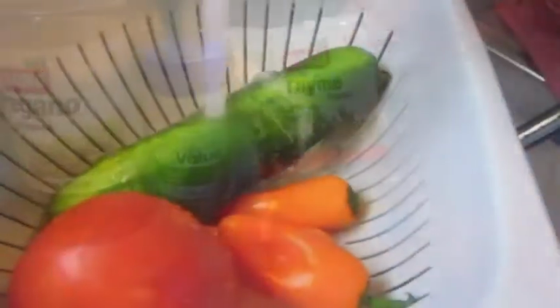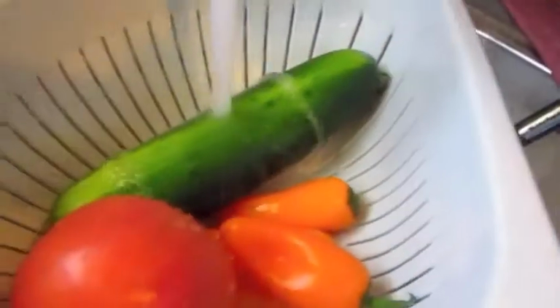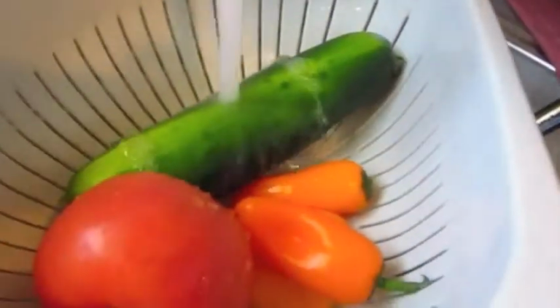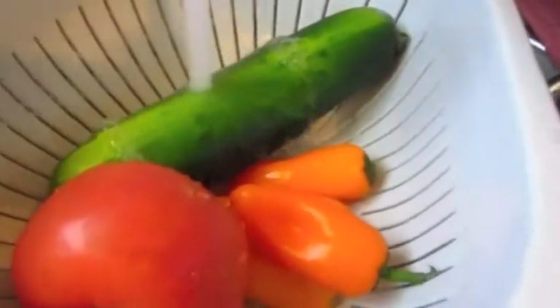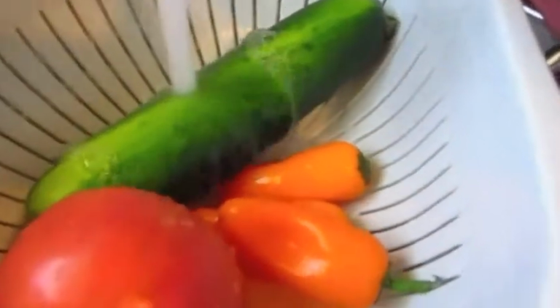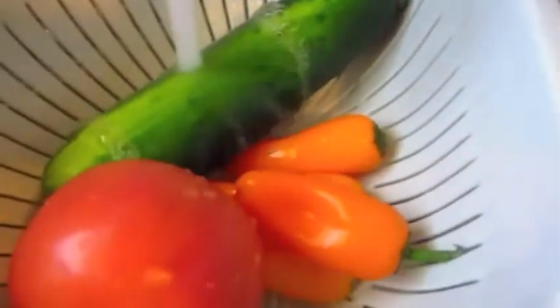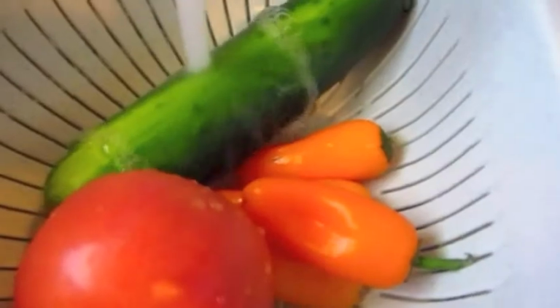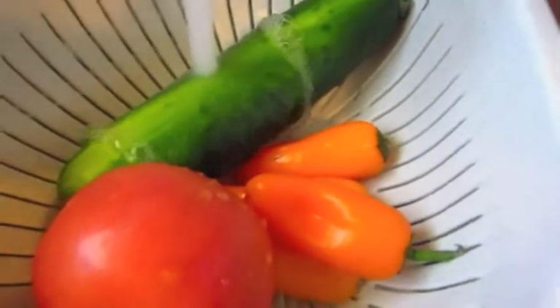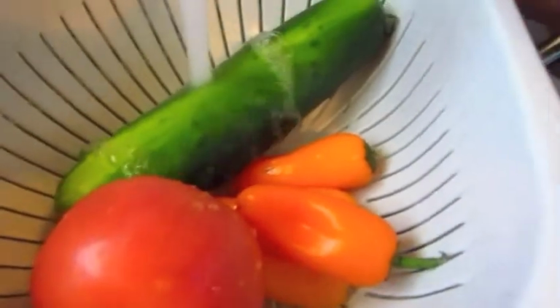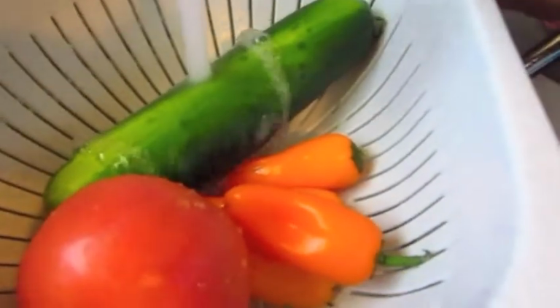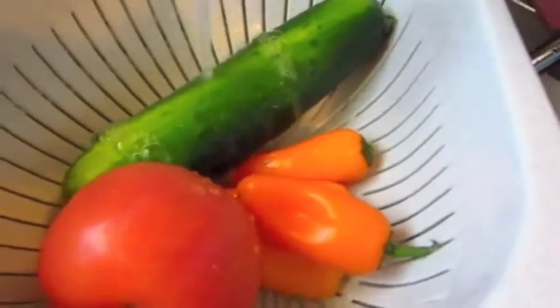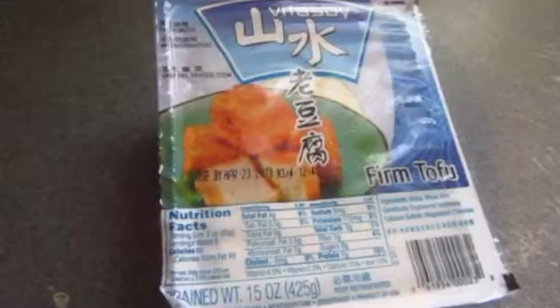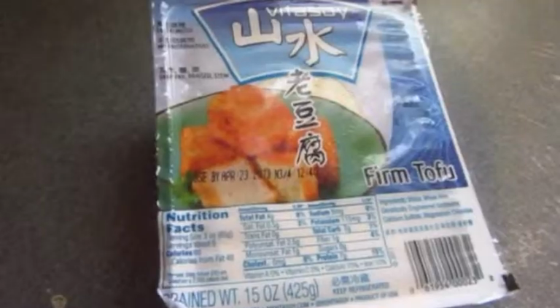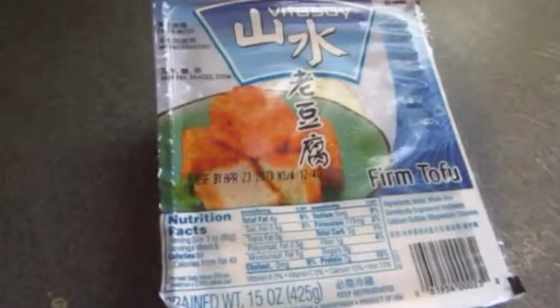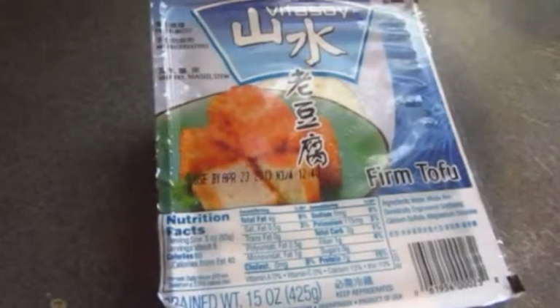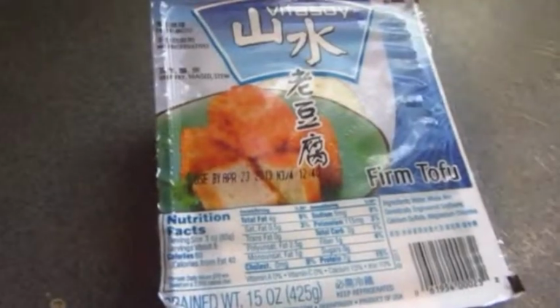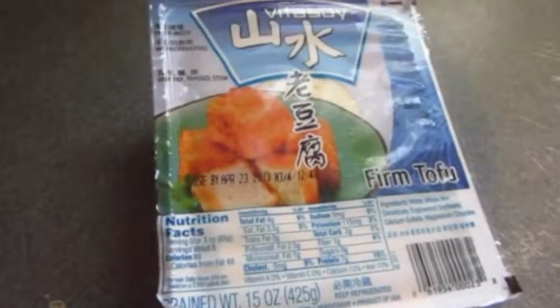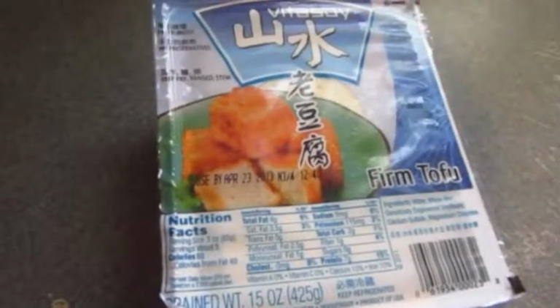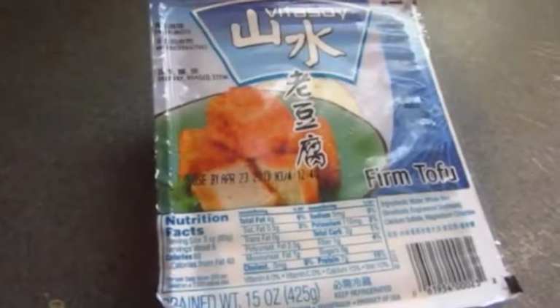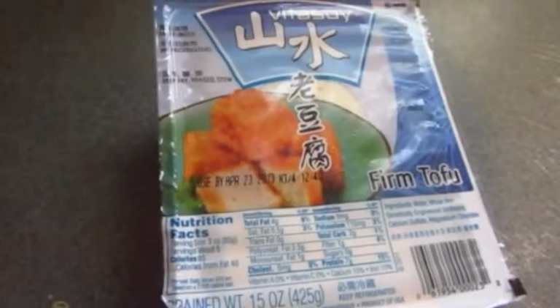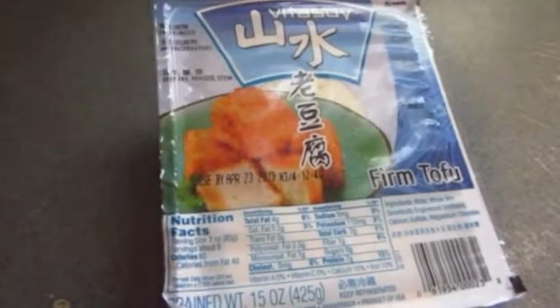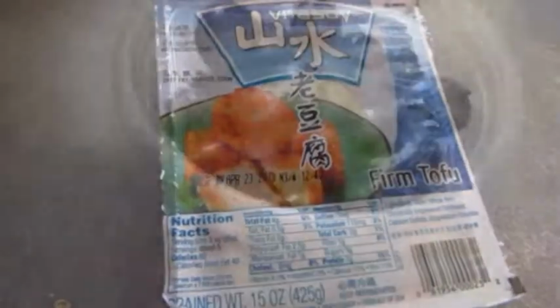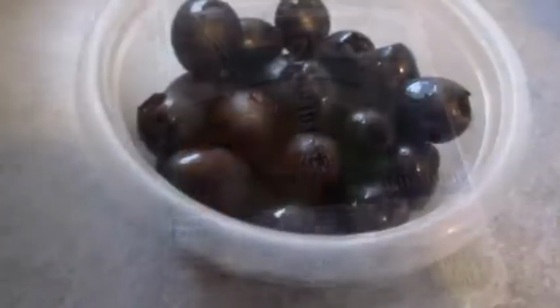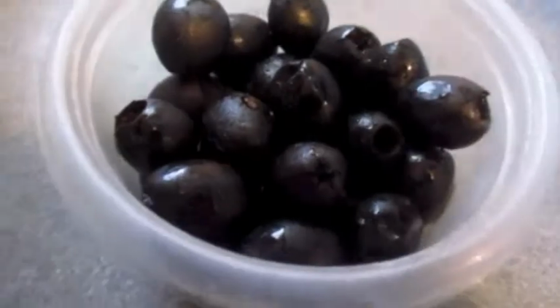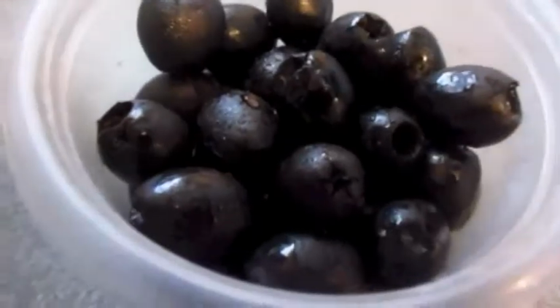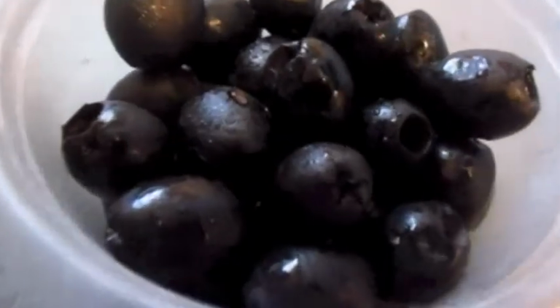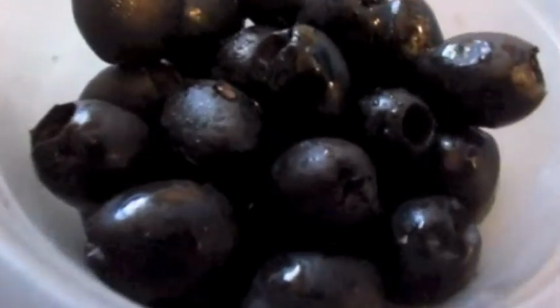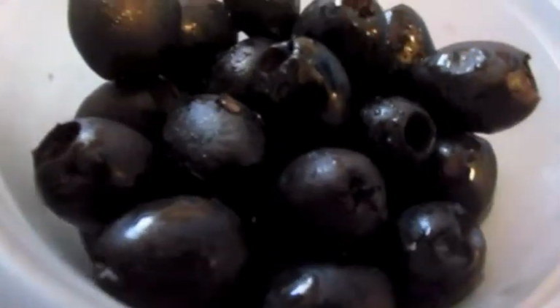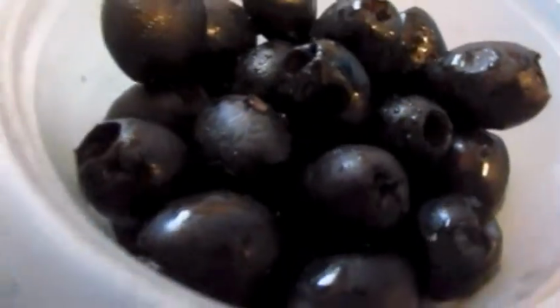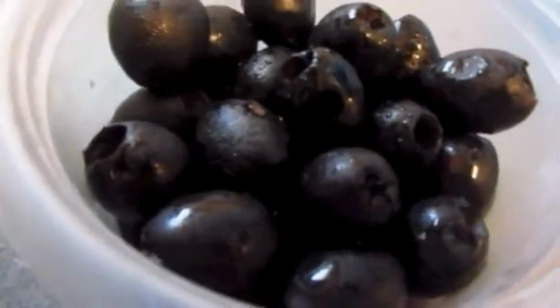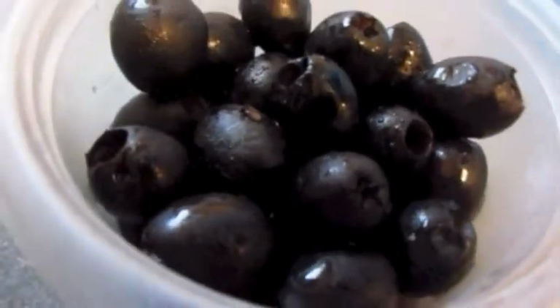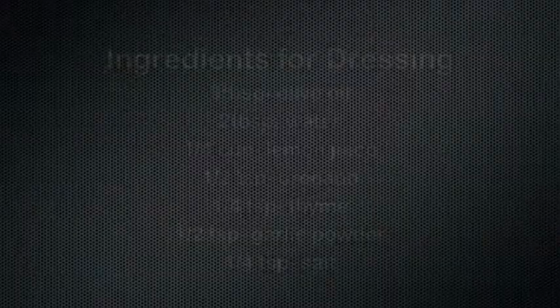For the salad you'll need cucumbers, tomatoes, and peppers, a half or a cup of tofu, and black pitted olives.